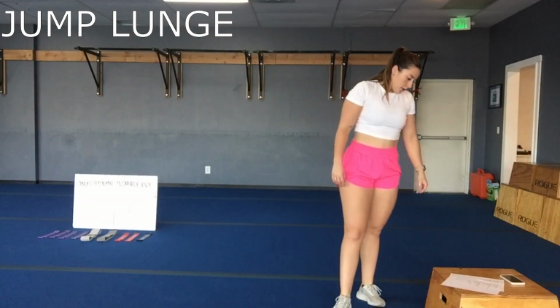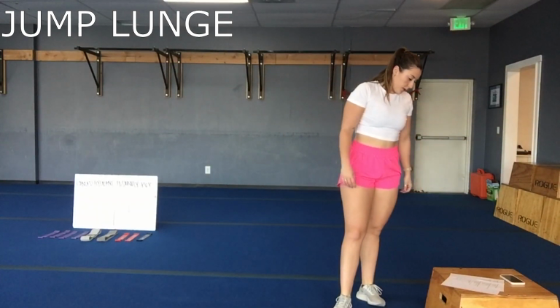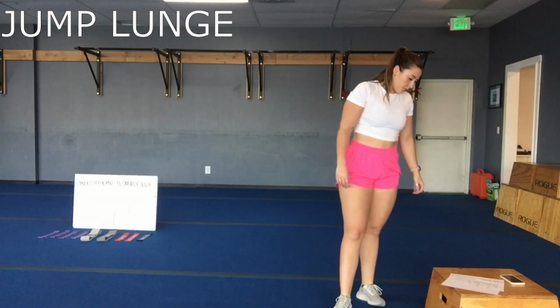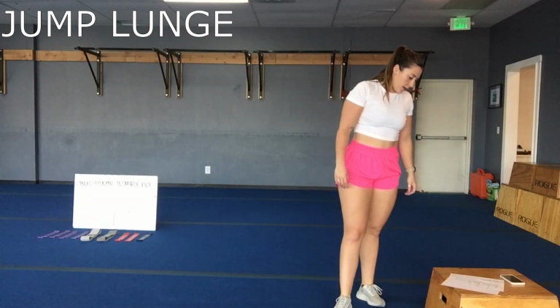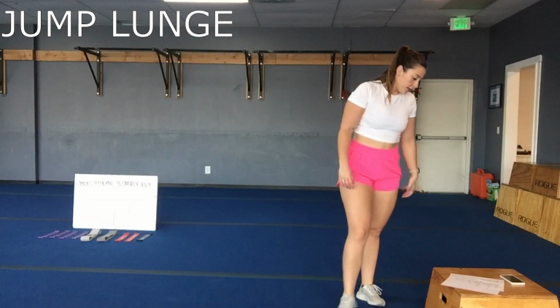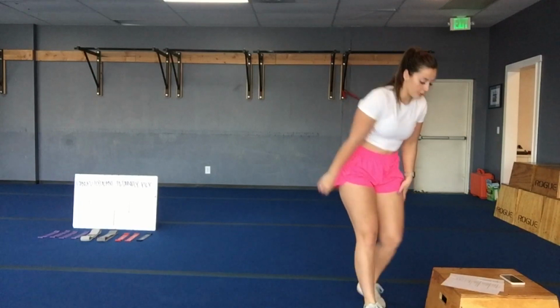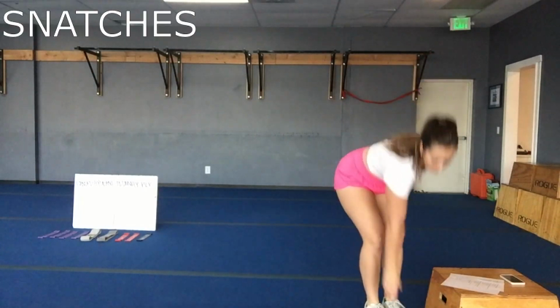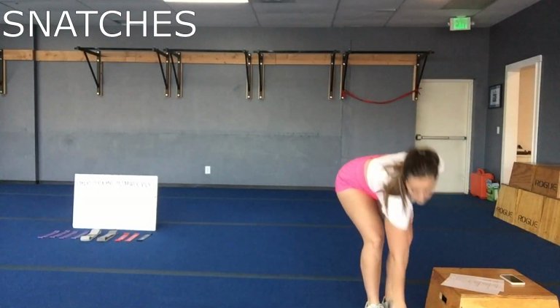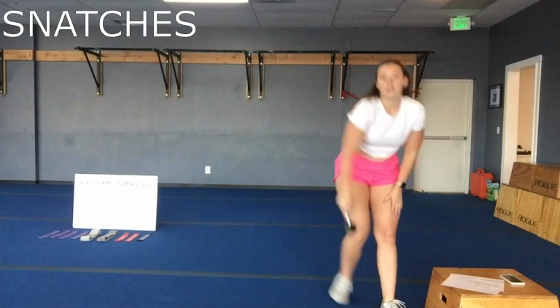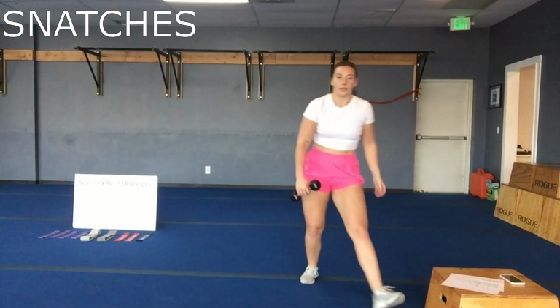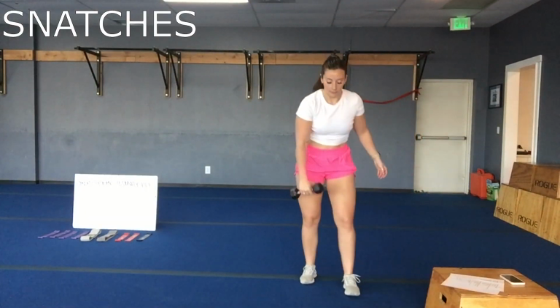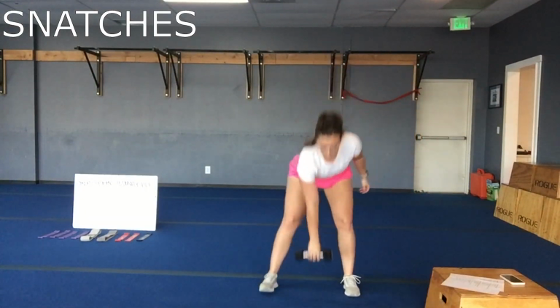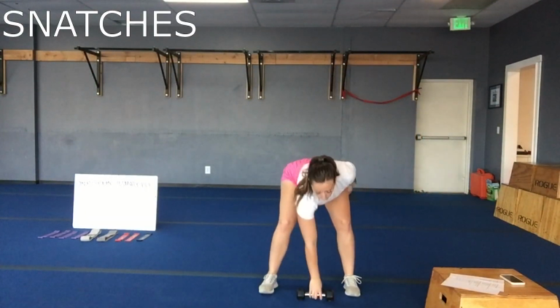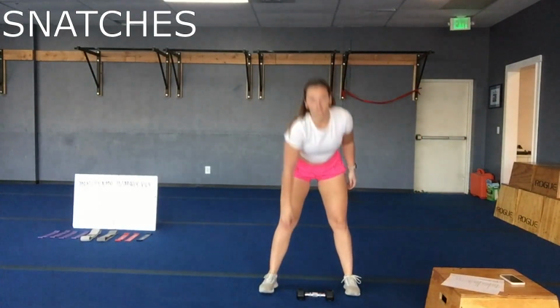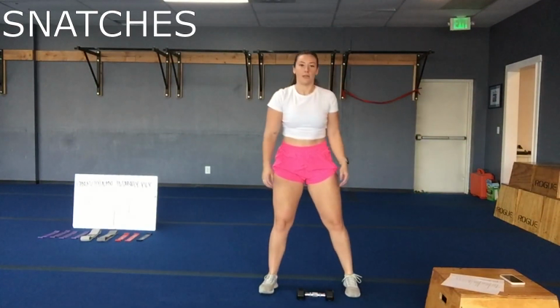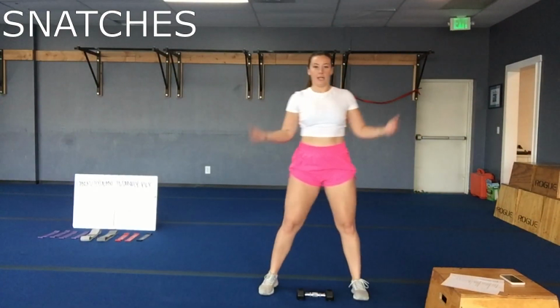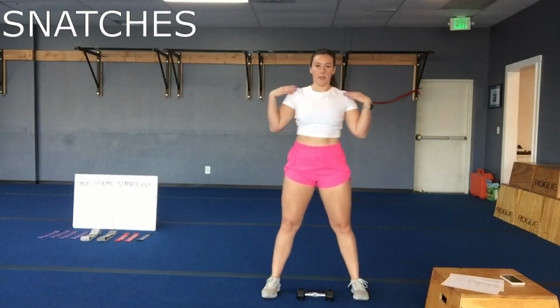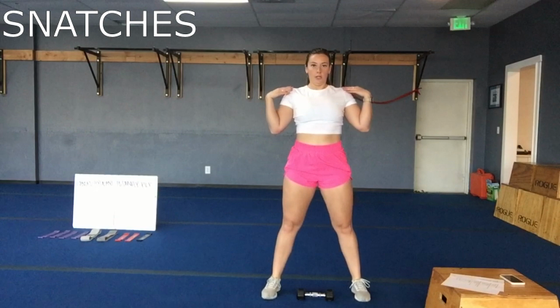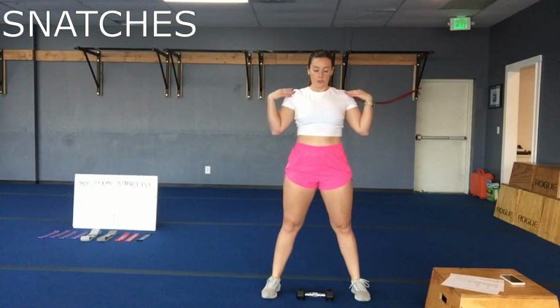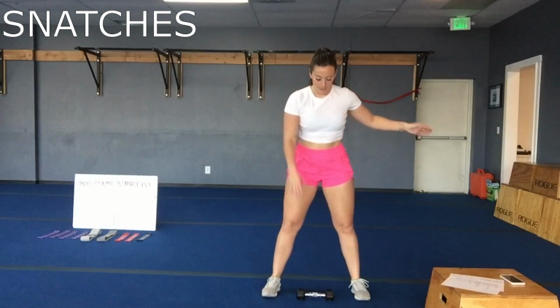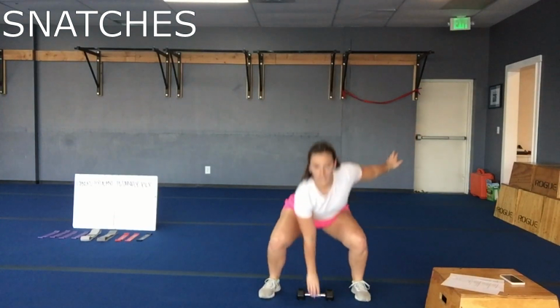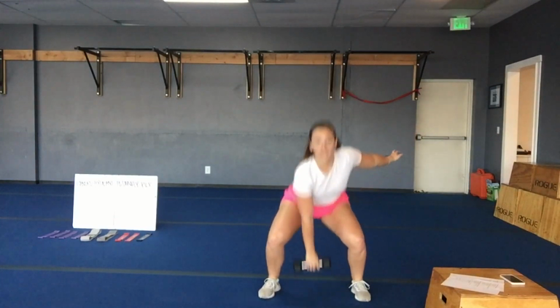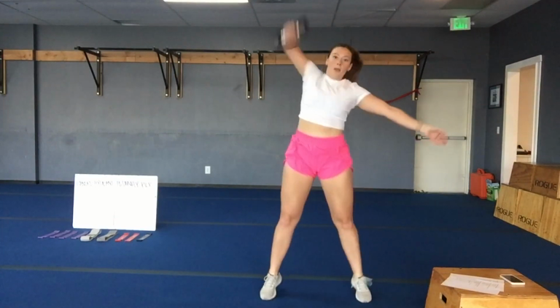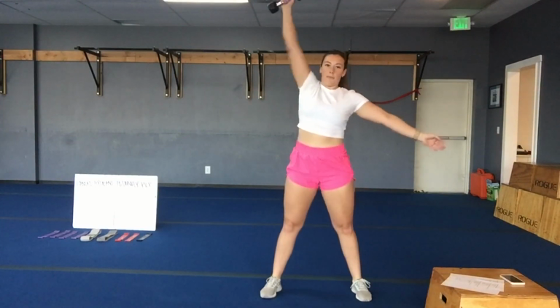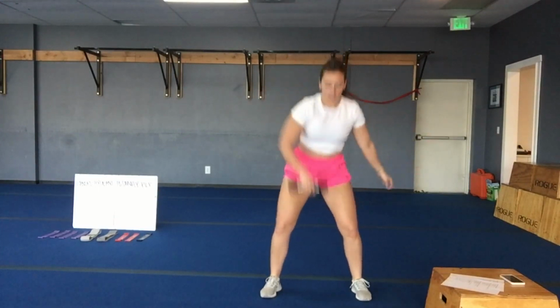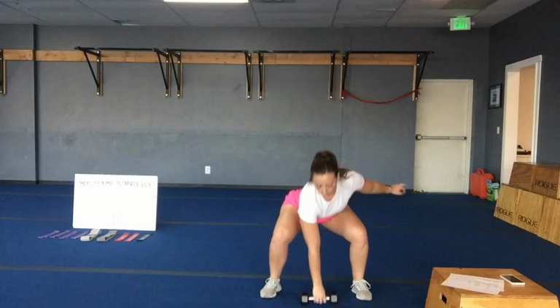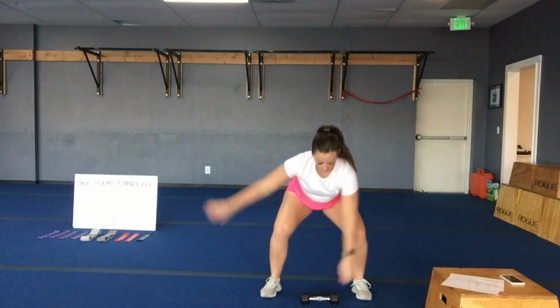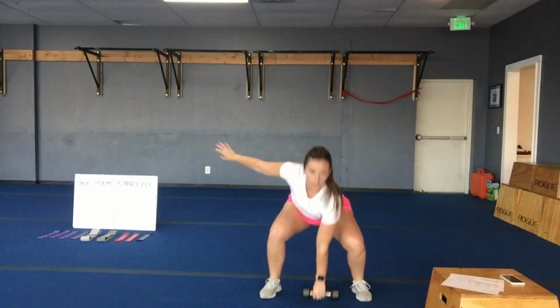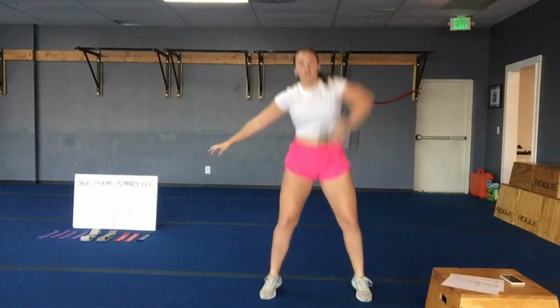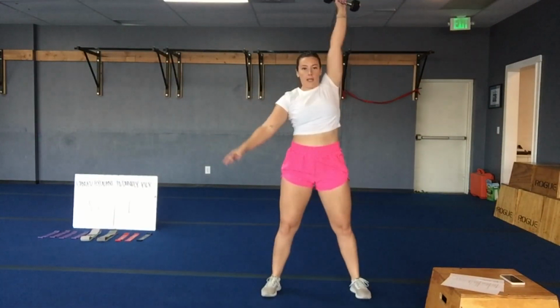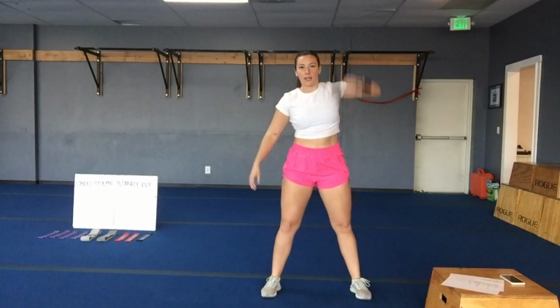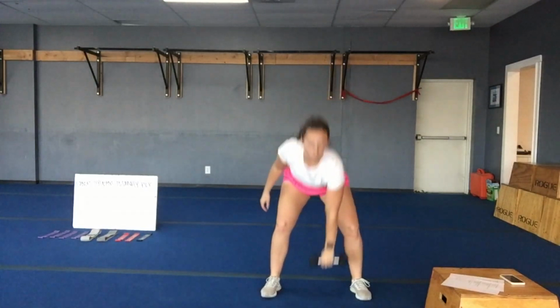Third one, we've got snatches. Good heavy weight. You're going to alternate arms every time. Shoulders back, sit it down, pop that weight up, switch. Back and forth.